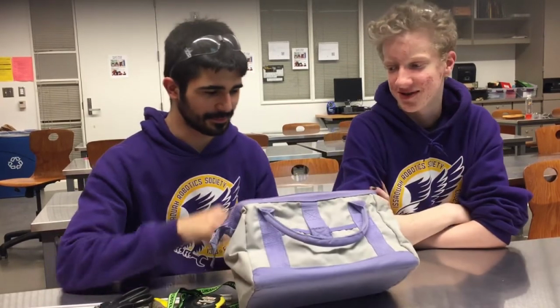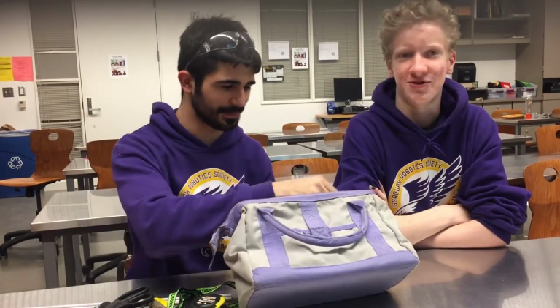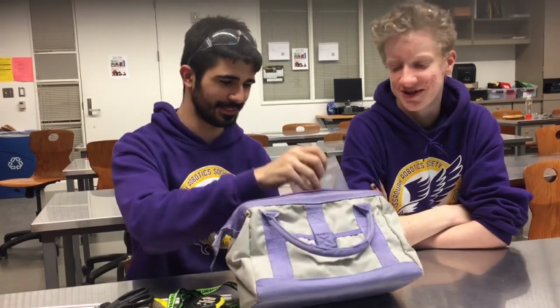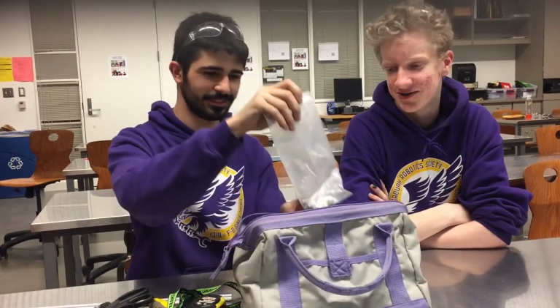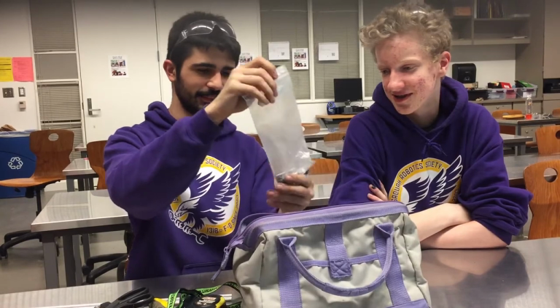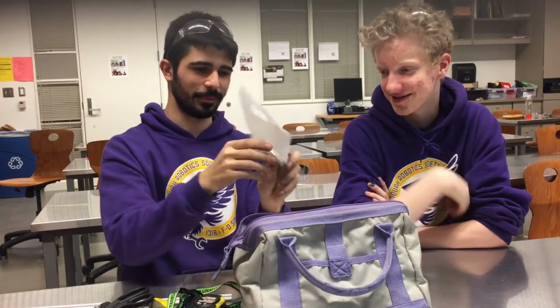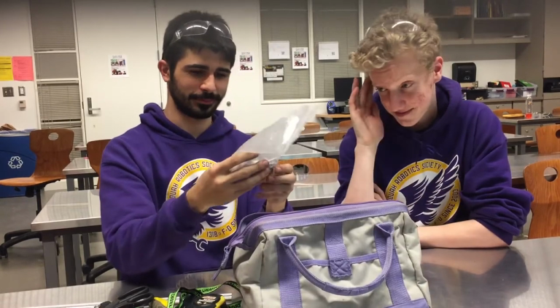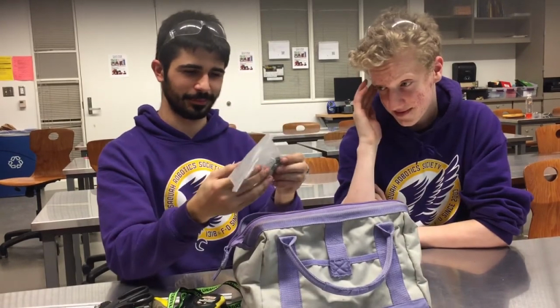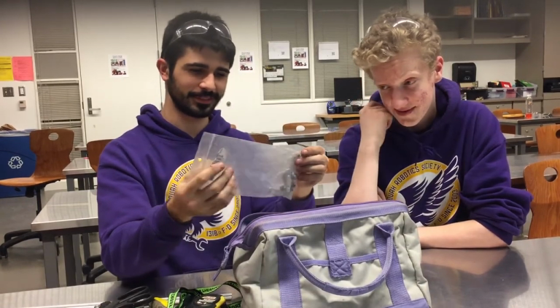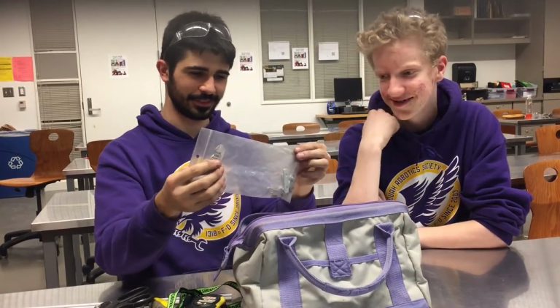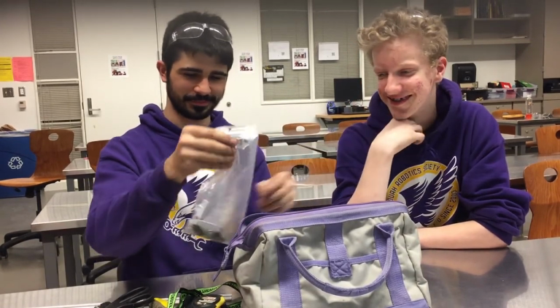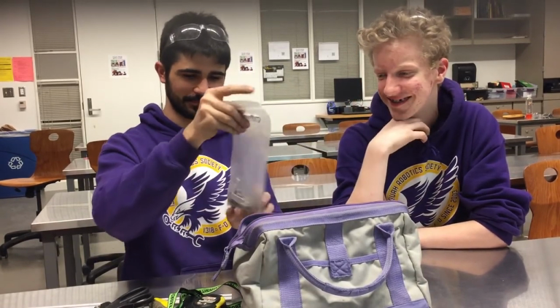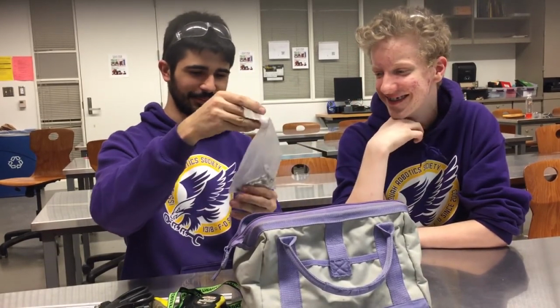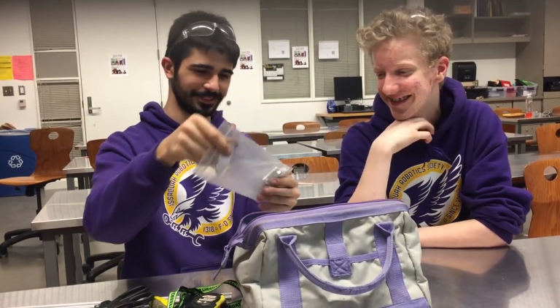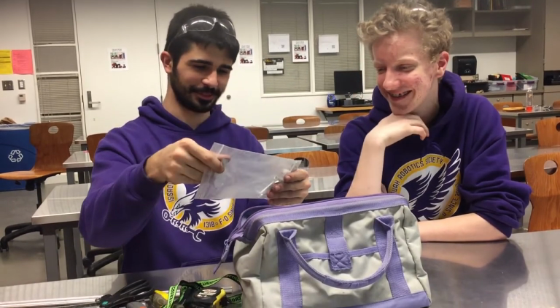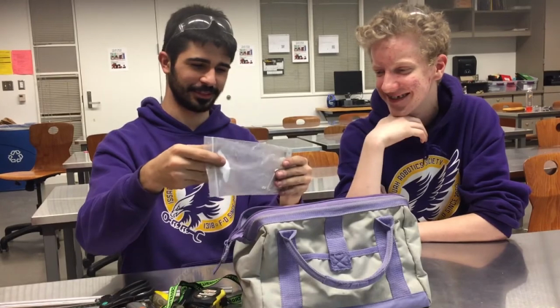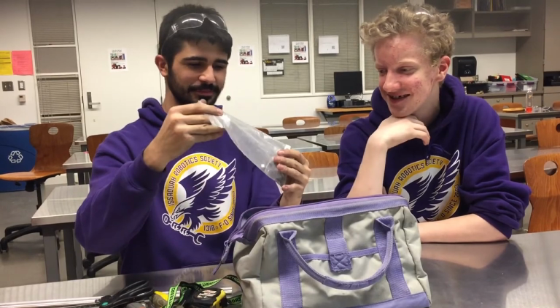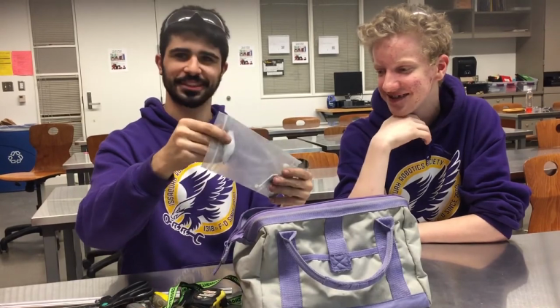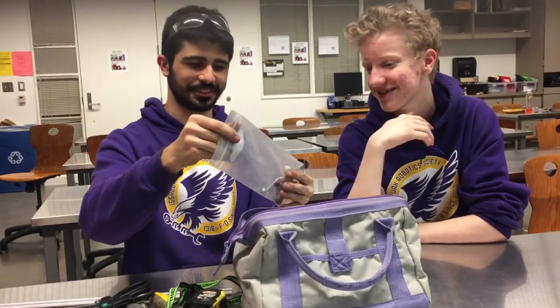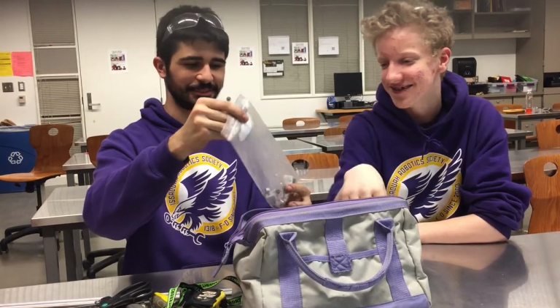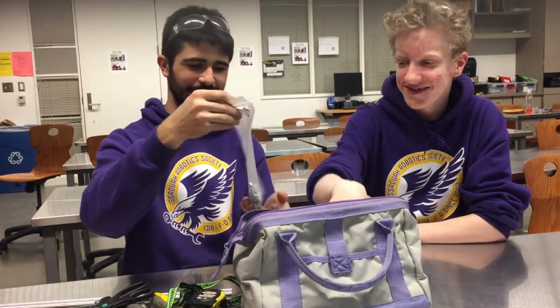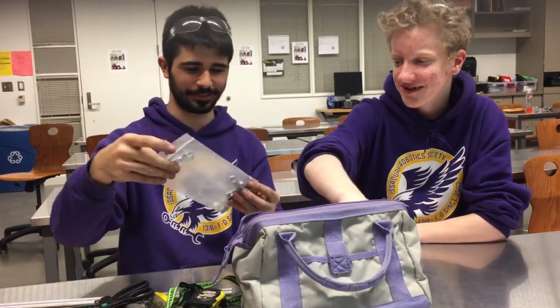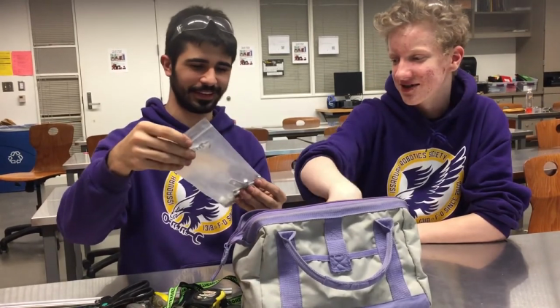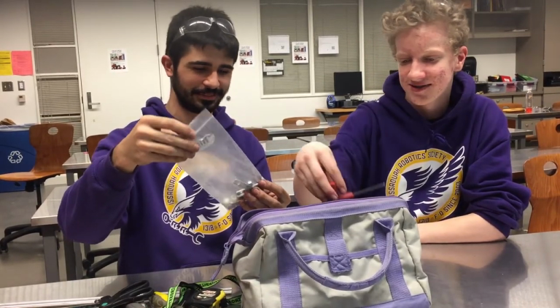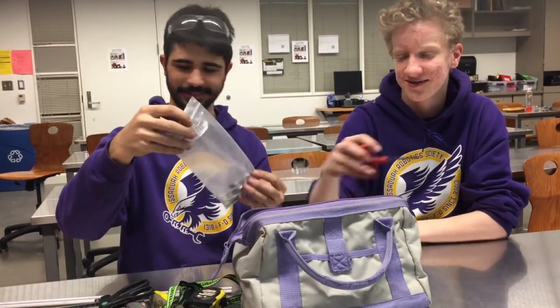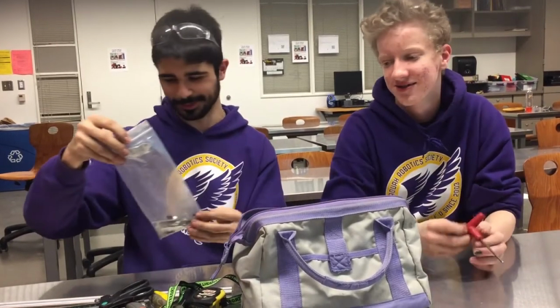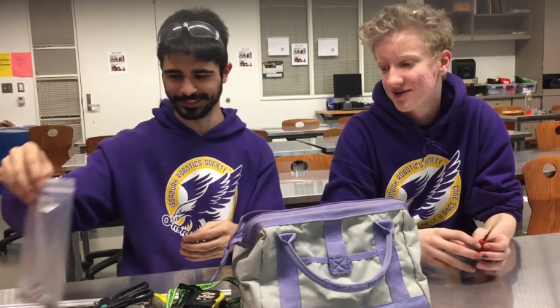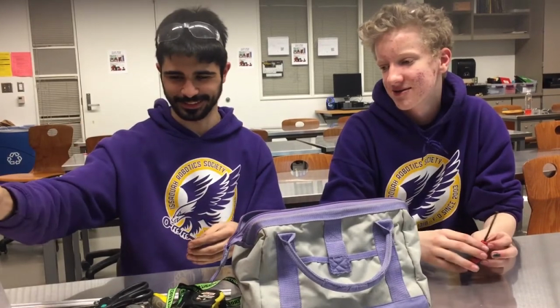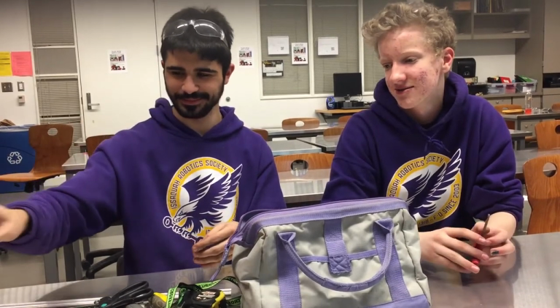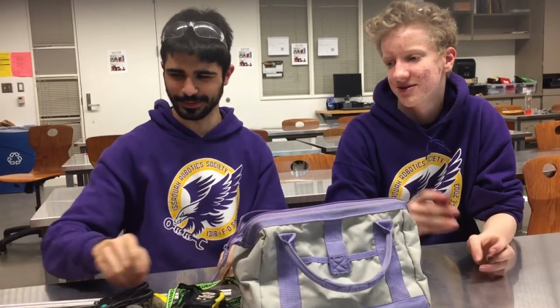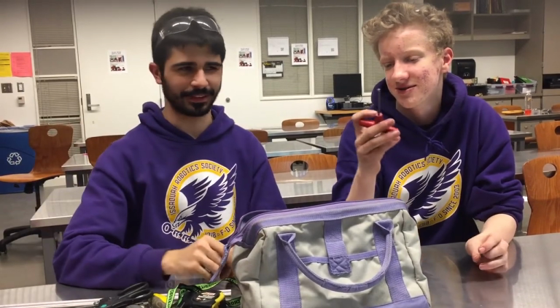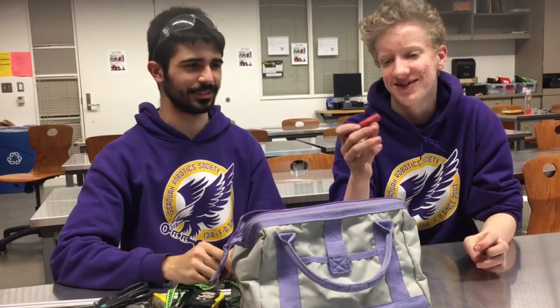You never know when you need scissors. We've got a bag of random parts. I don't even know what these go to, but they're good to have around — whenever you need that nut, that one weird size that is only in that bag for some reason.